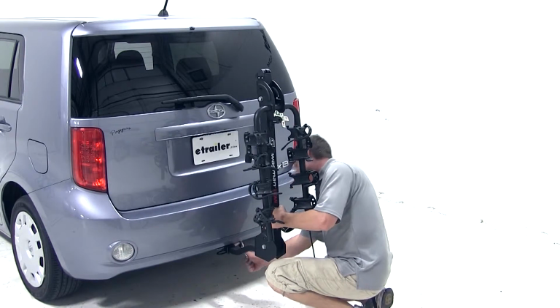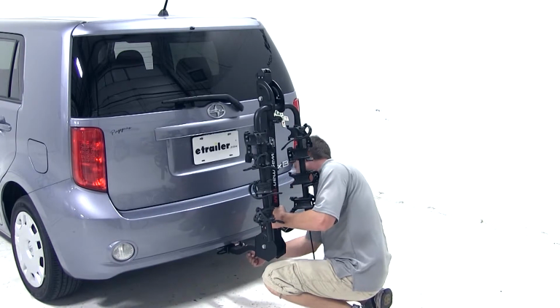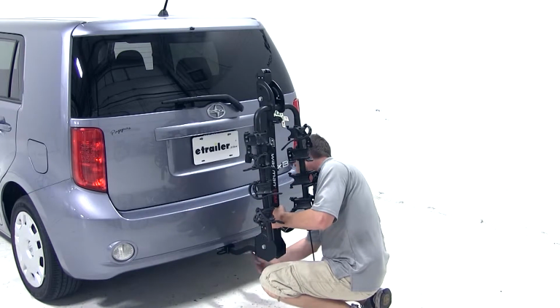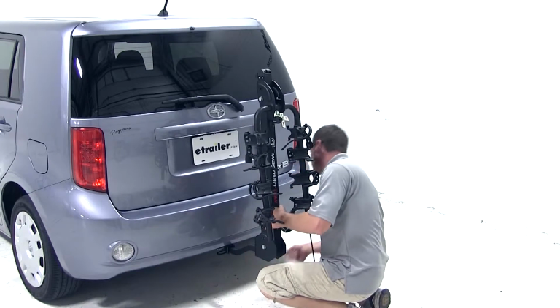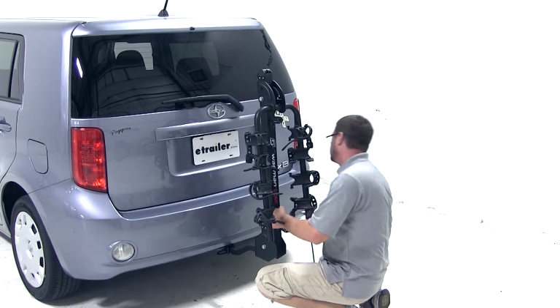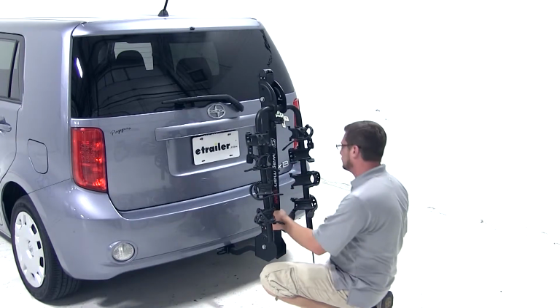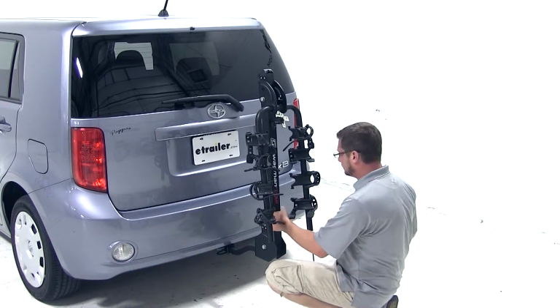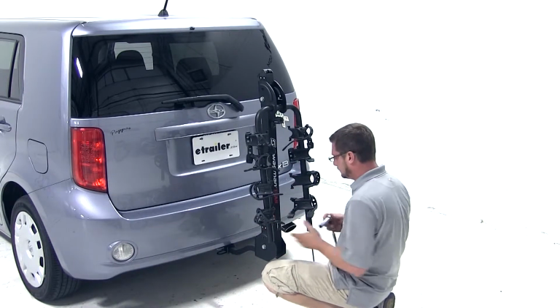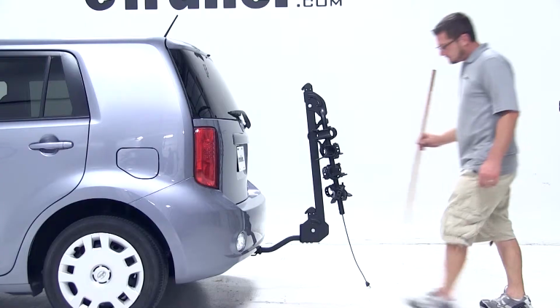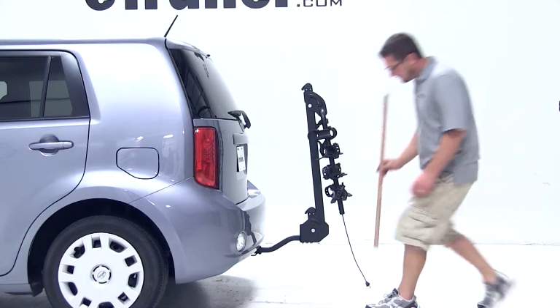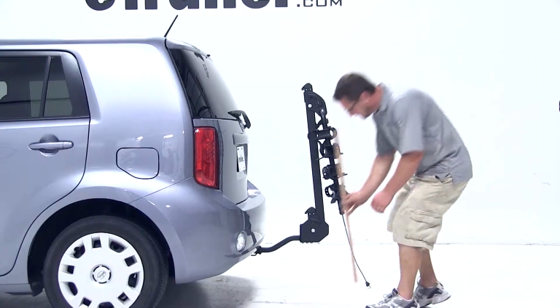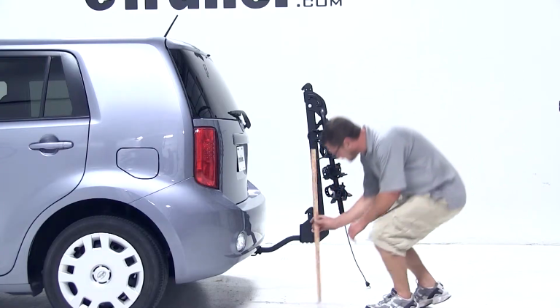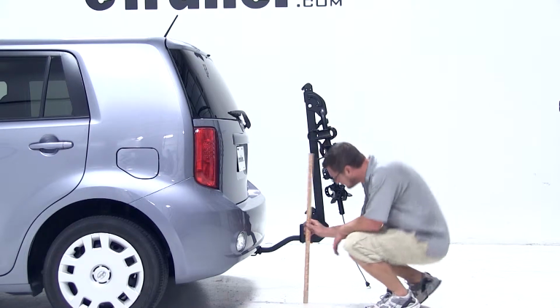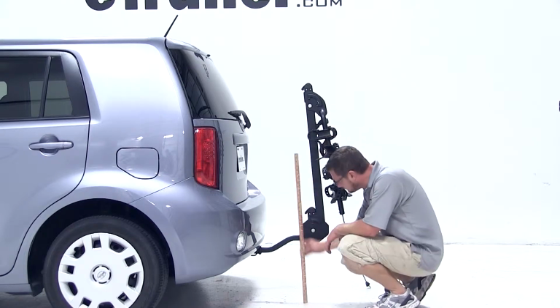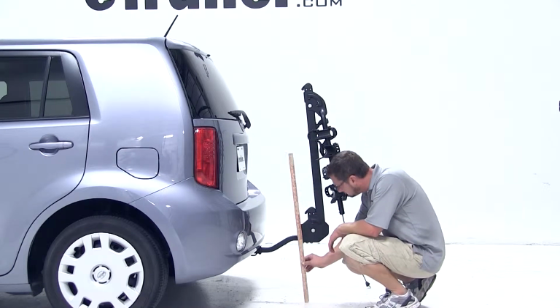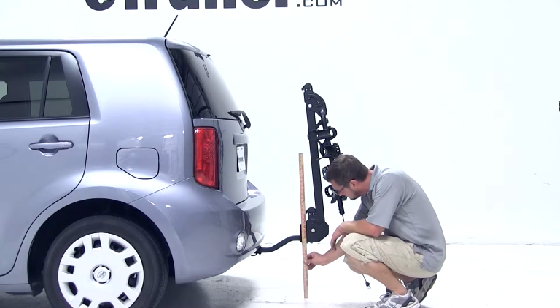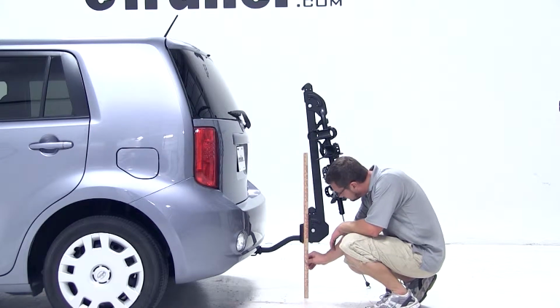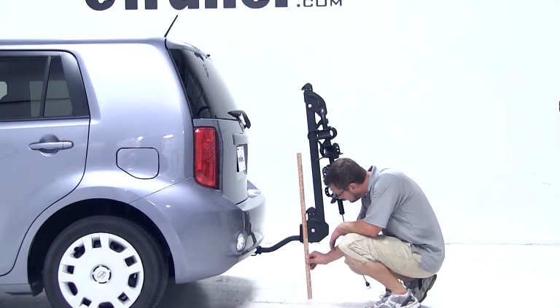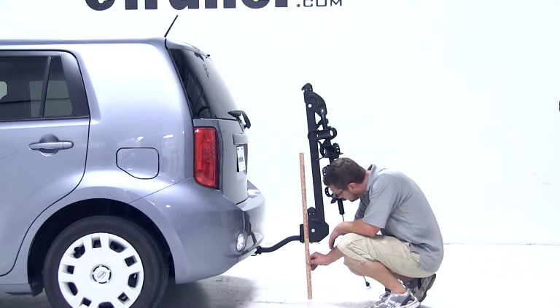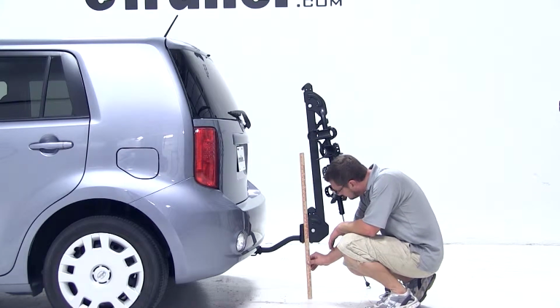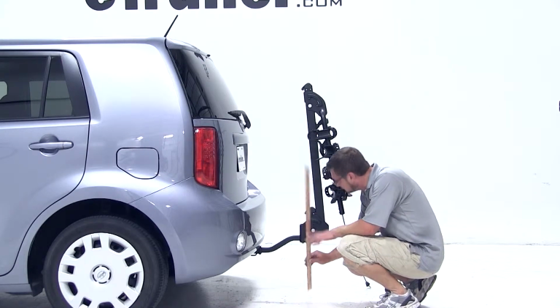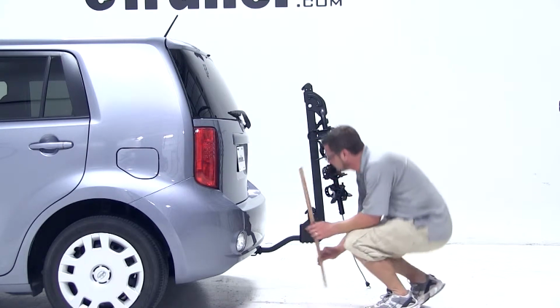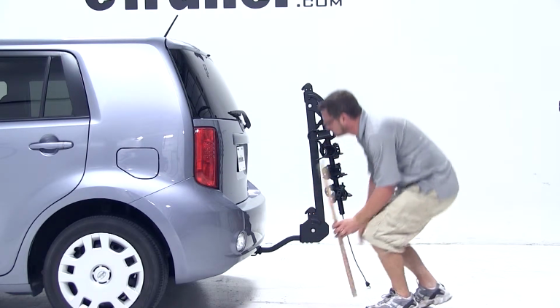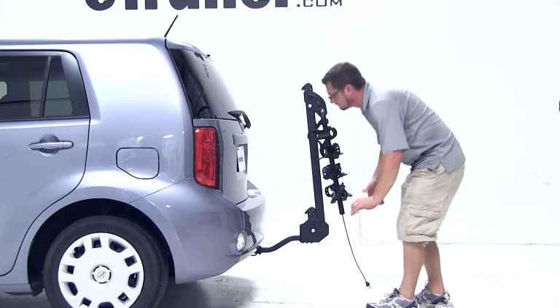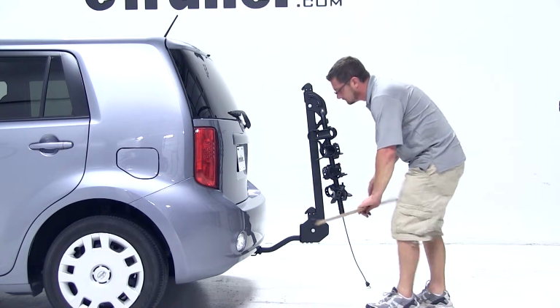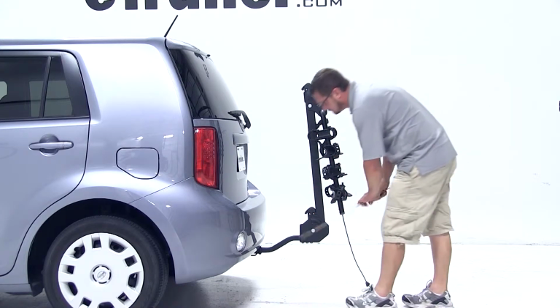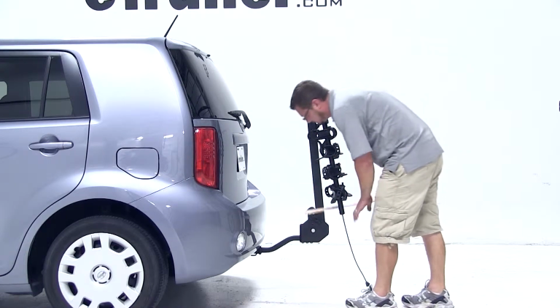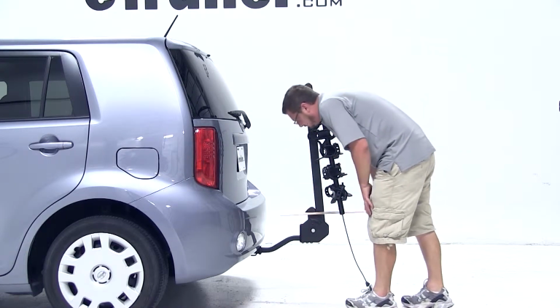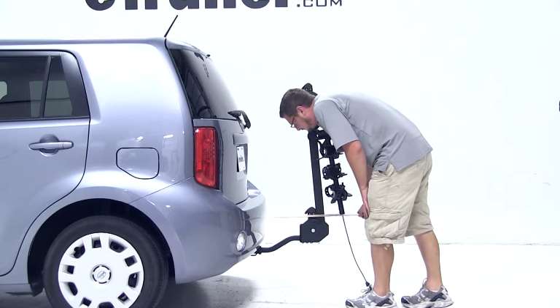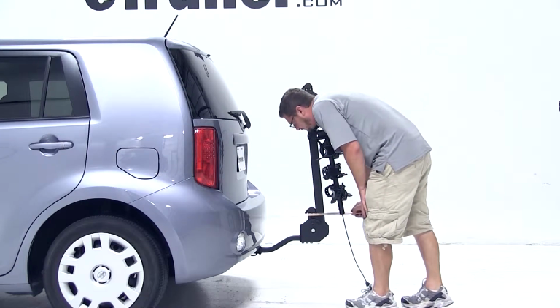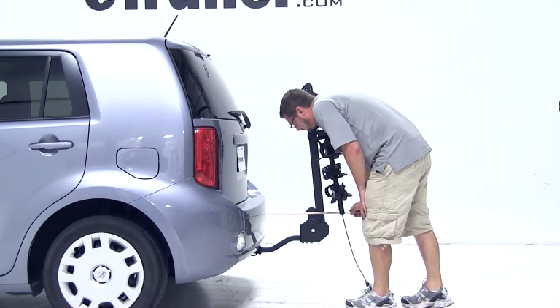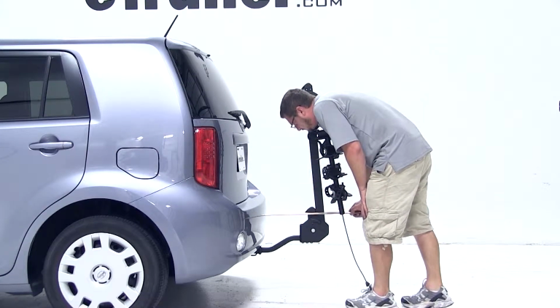We'll now go ahead and do a few measurements. Our ground clearance at the bike rack is 14 inches, and from the closest point of the bike rack to the back of the vehicle is 9 inches.